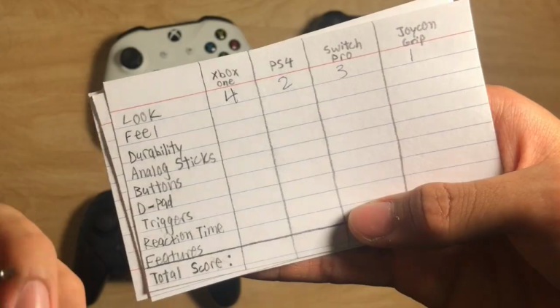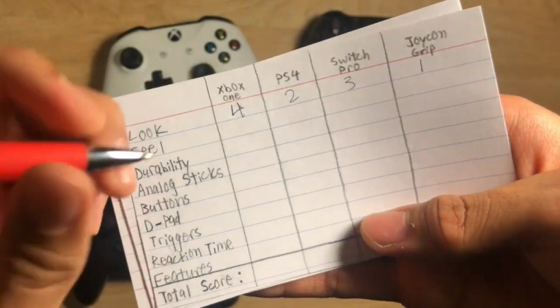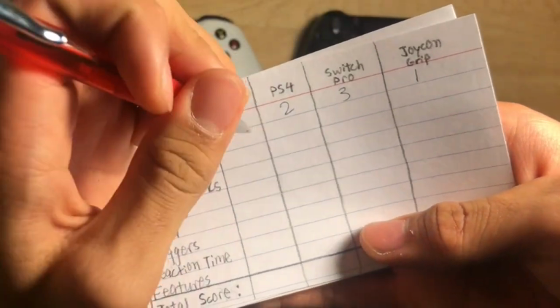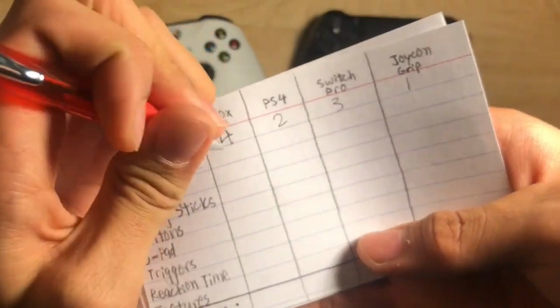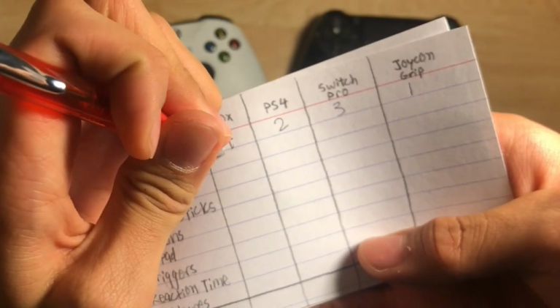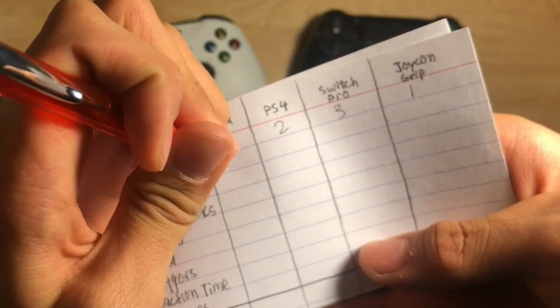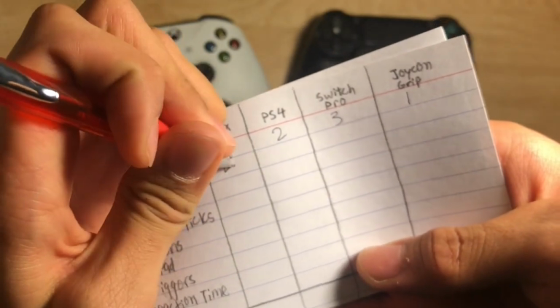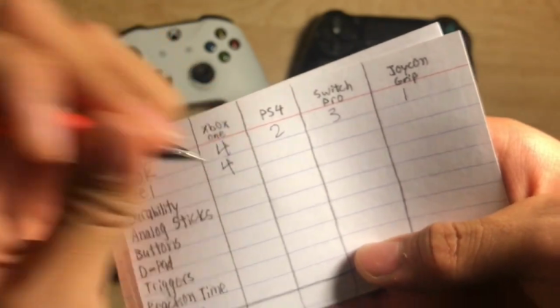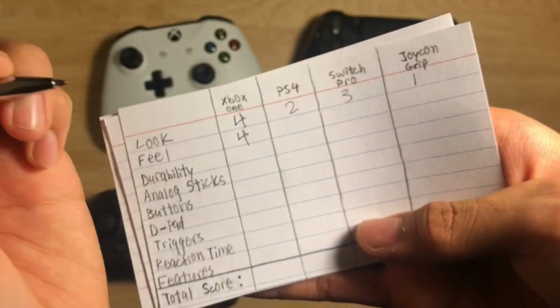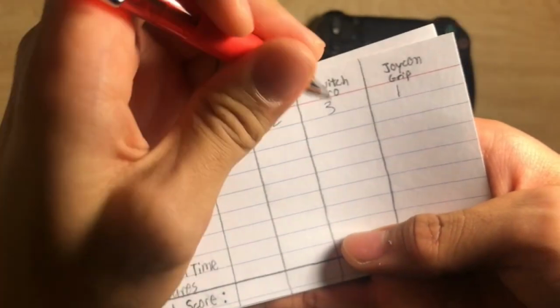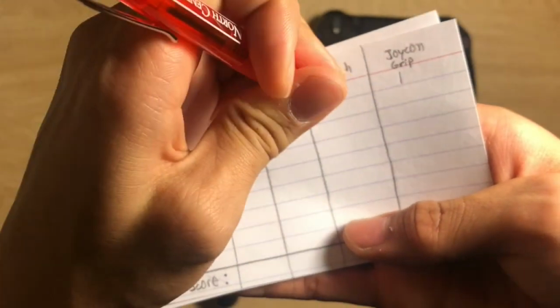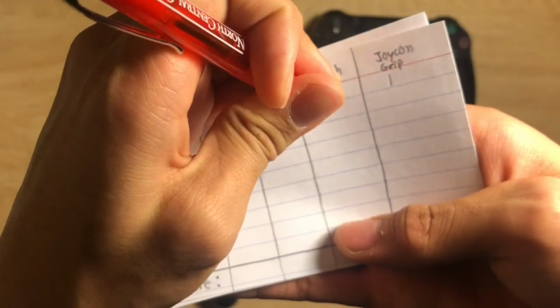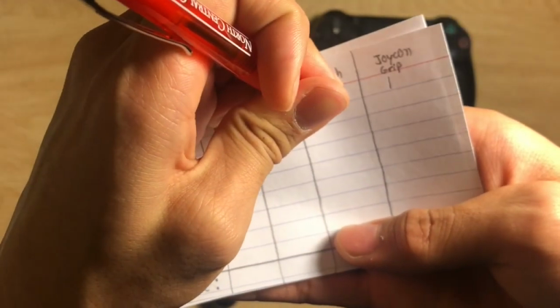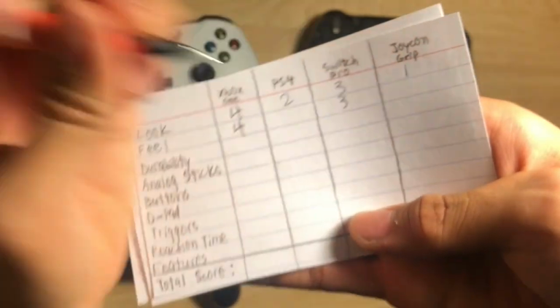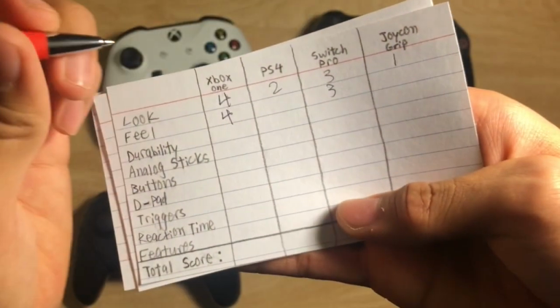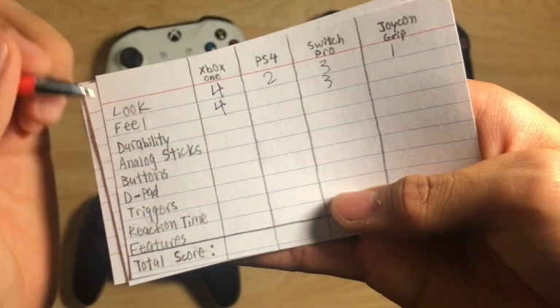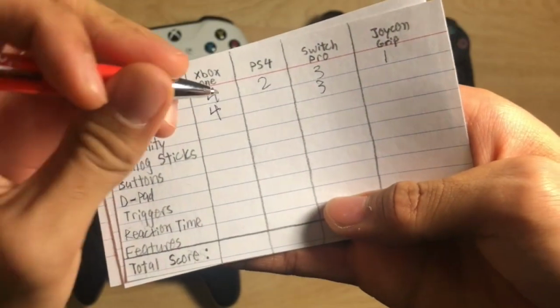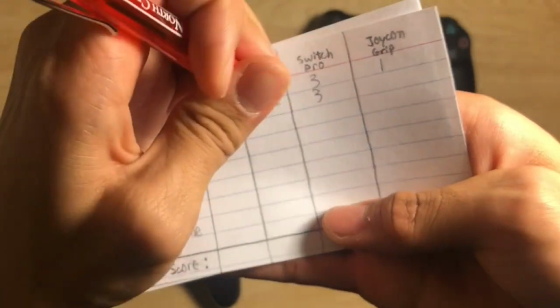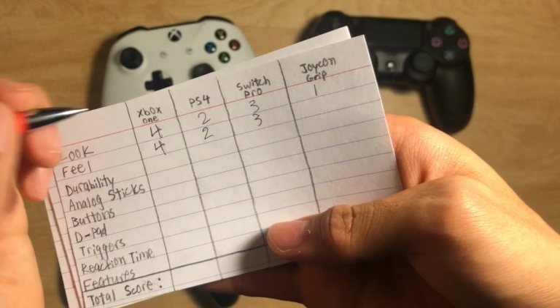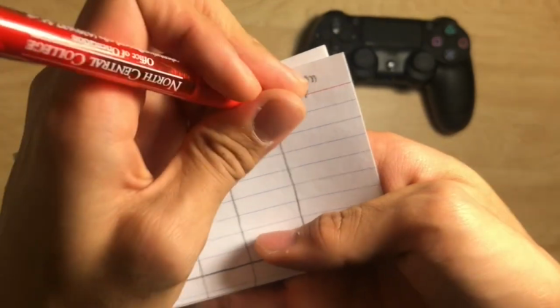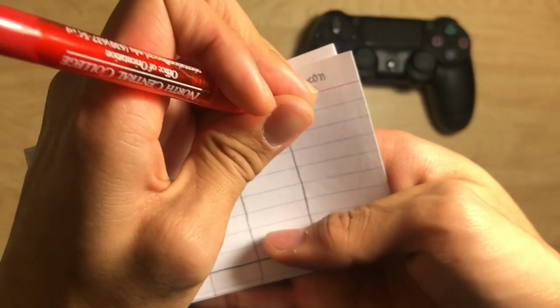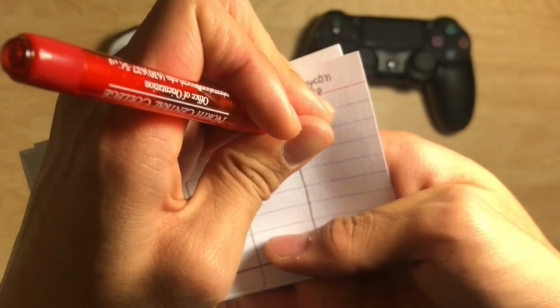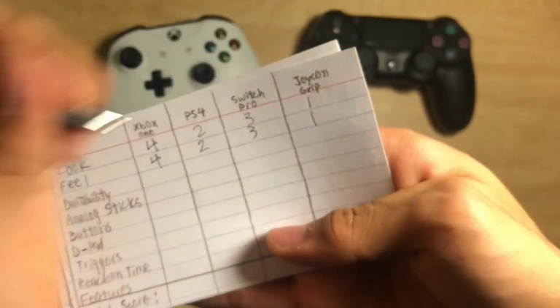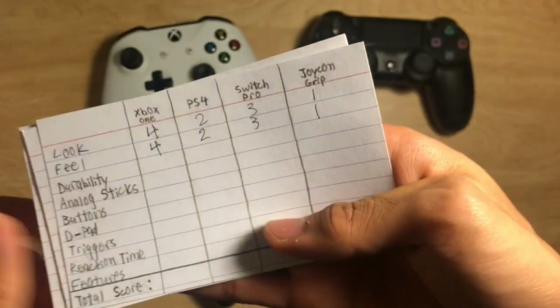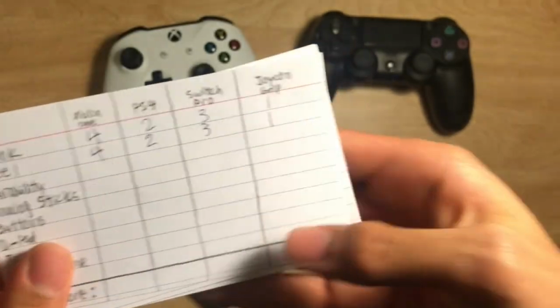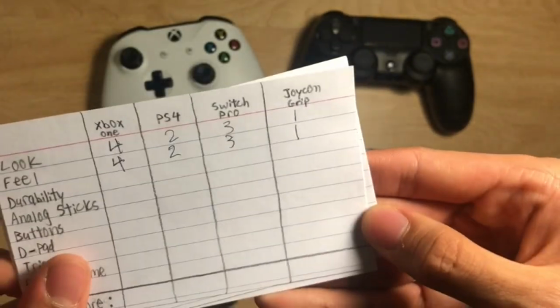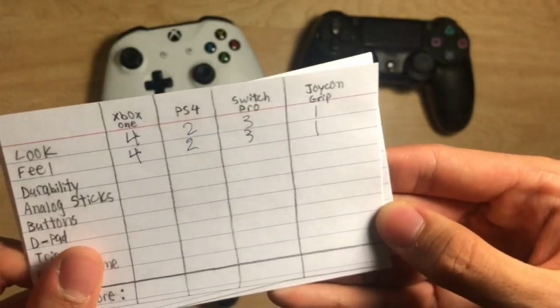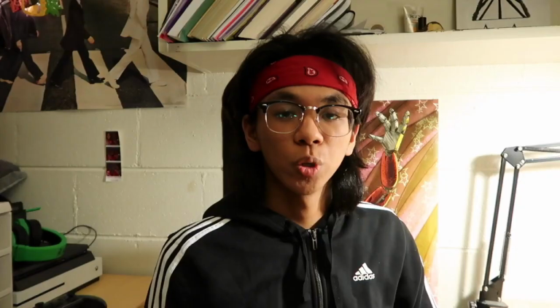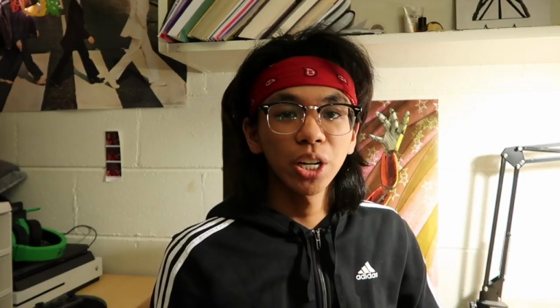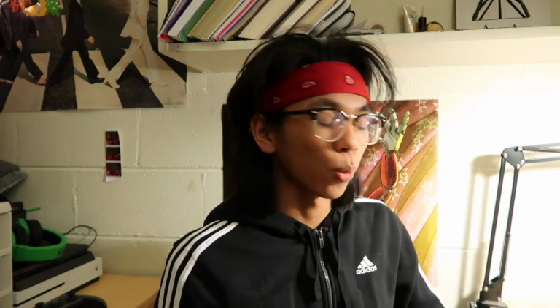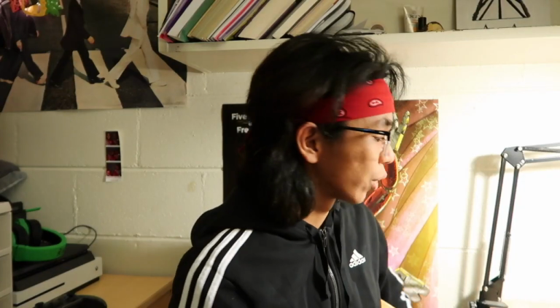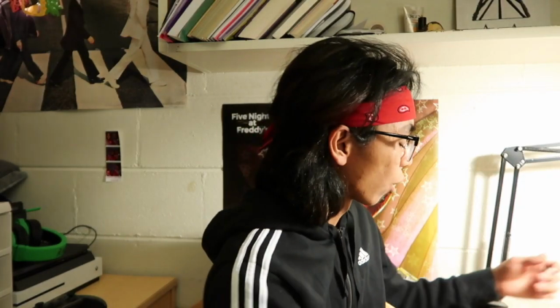As for feel, the order is the same as last time: Xbox One is 4, Nintendo Switch Pro is 3, PS4 is 2, and the Joy-Con is in last place once again.